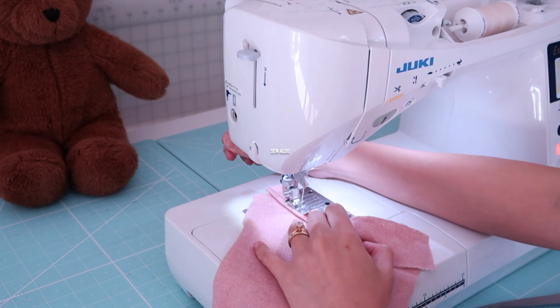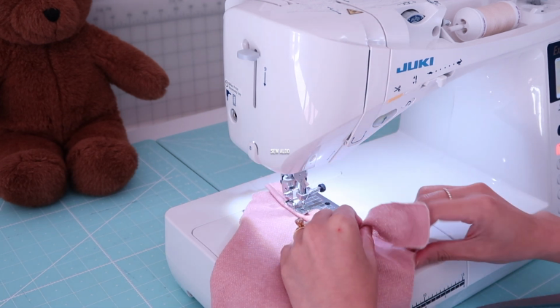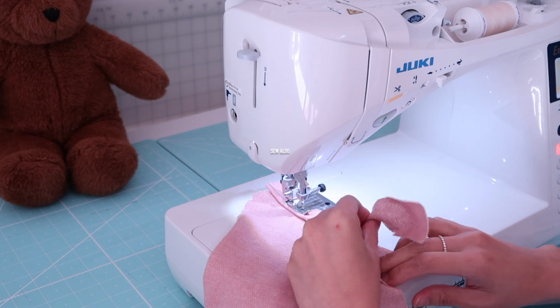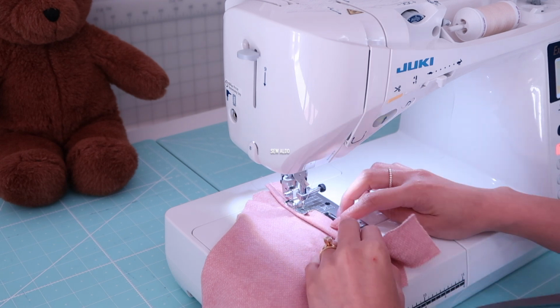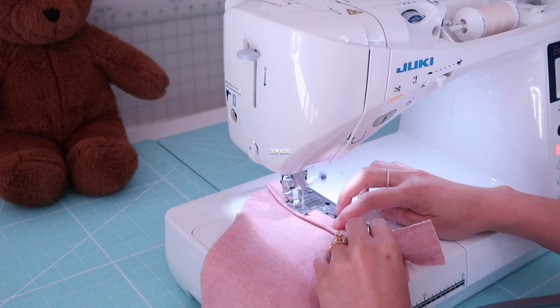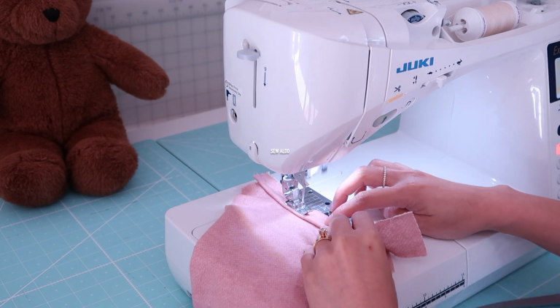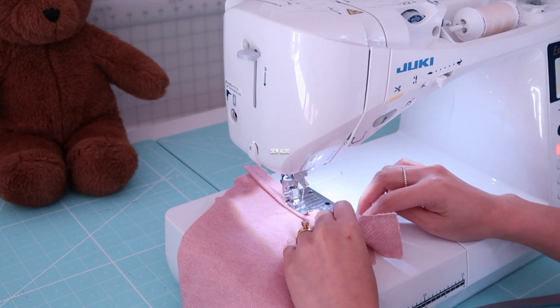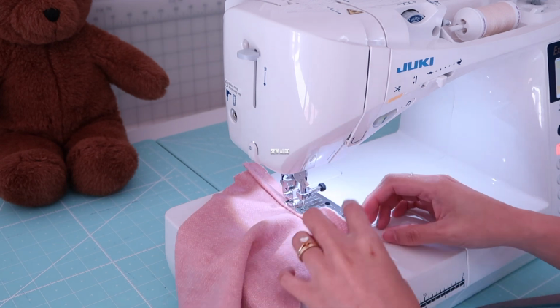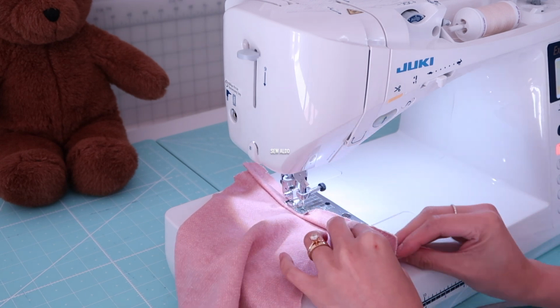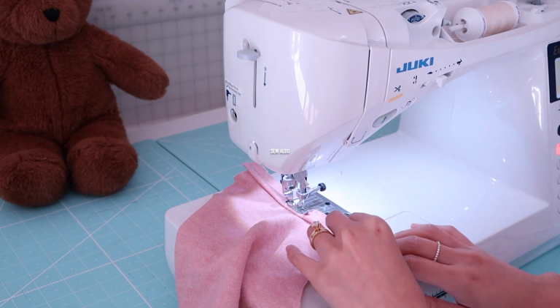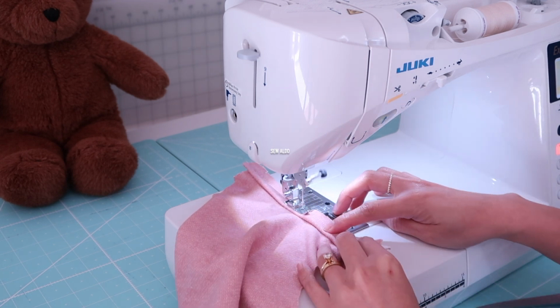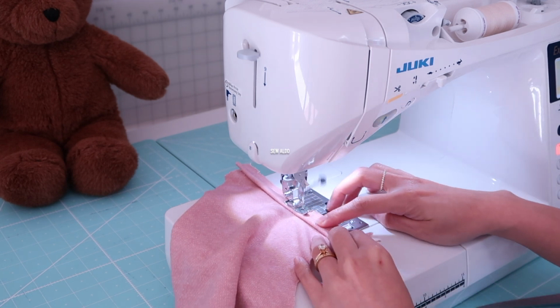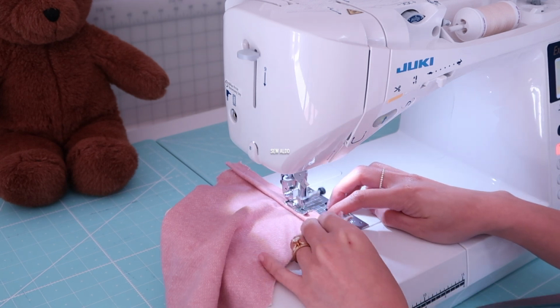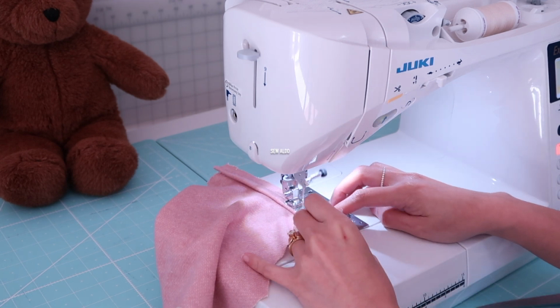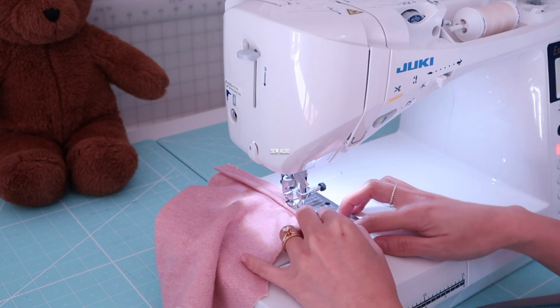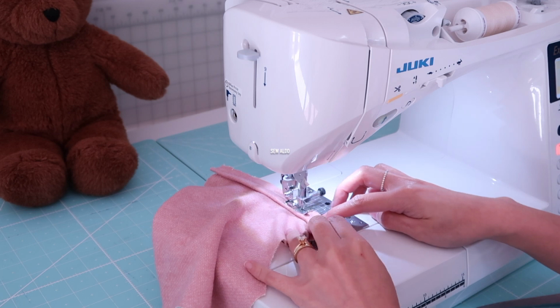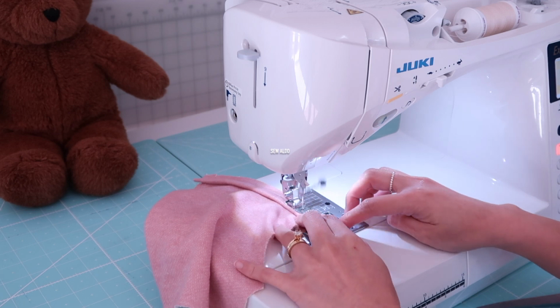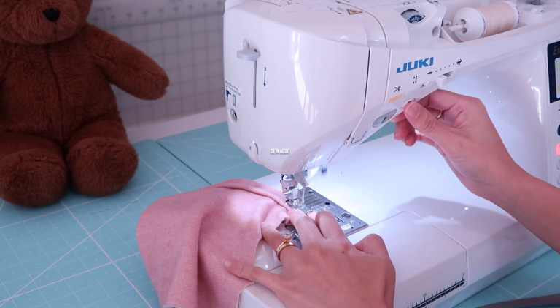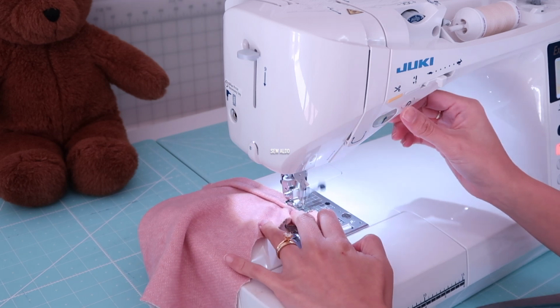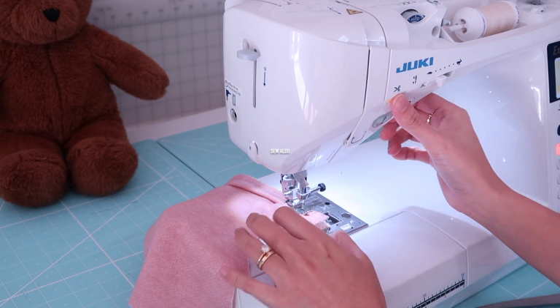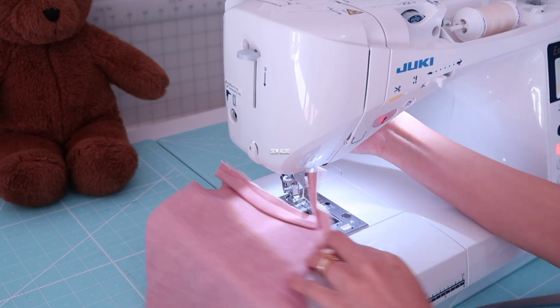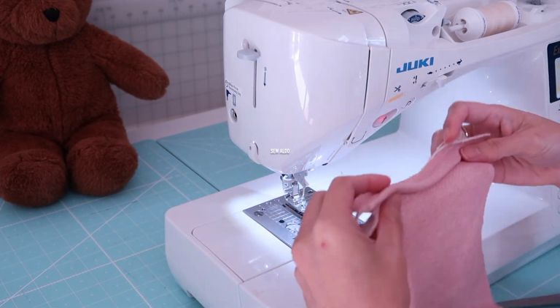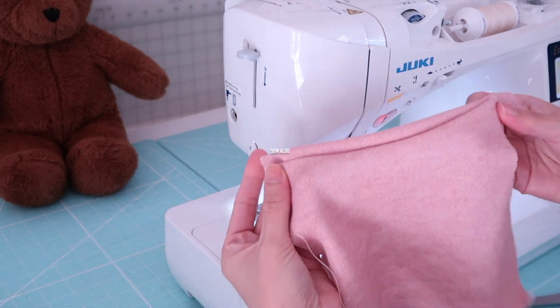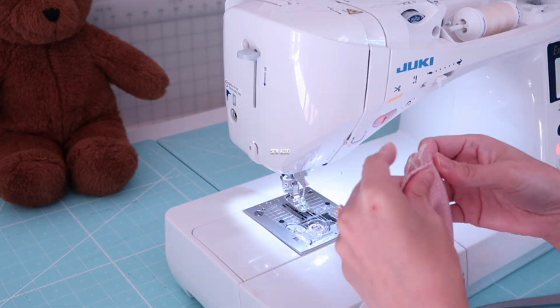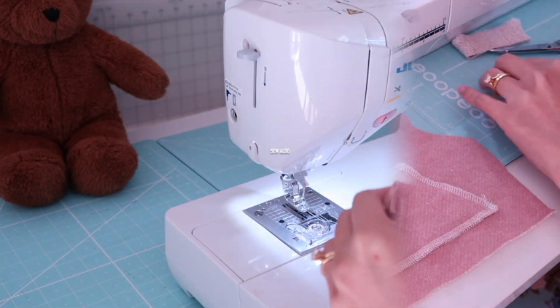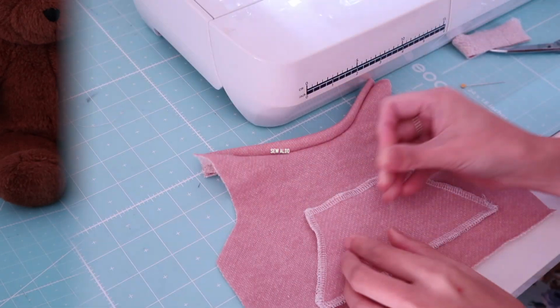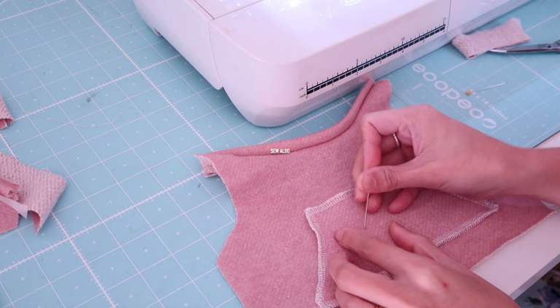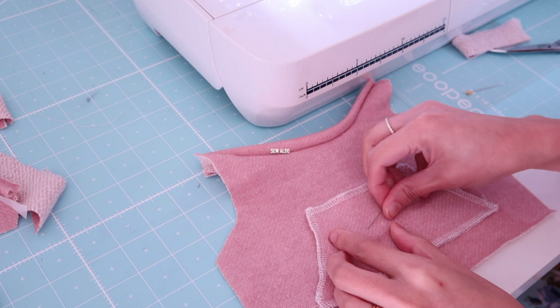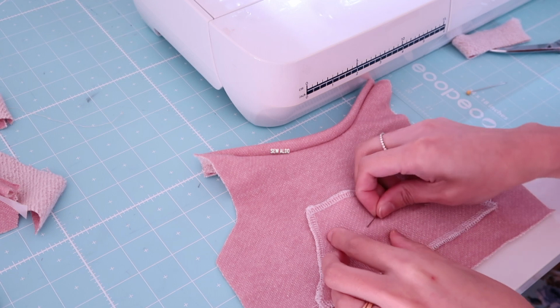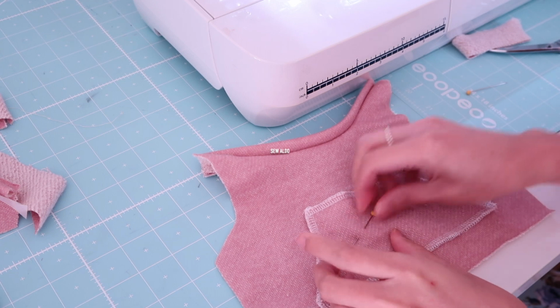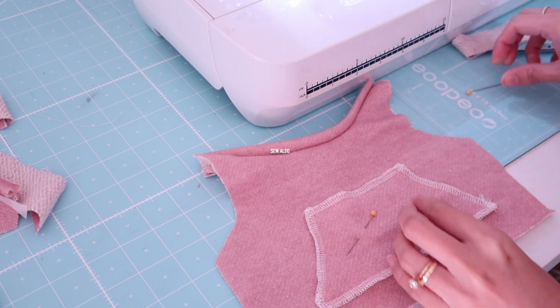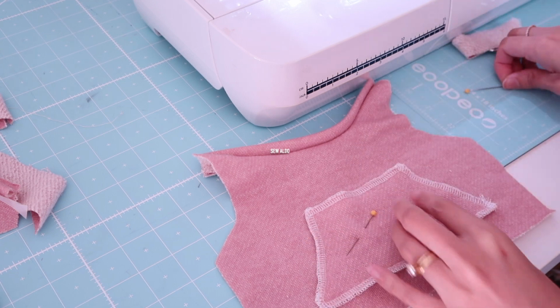The first thing I will do is finish all the necklines. I folded the bias tape and placed it on the right side of the neckline, and I'm going to stitch it. I will repeat the same step on the back neckline.